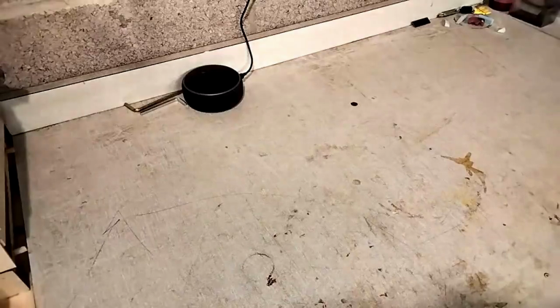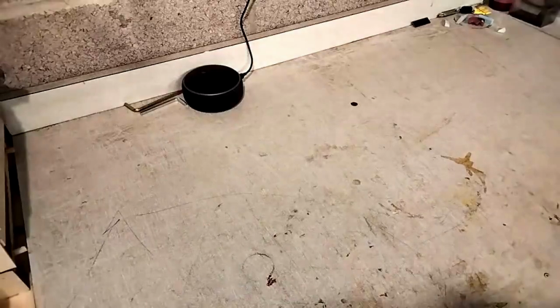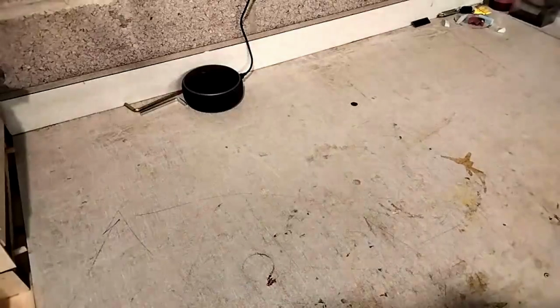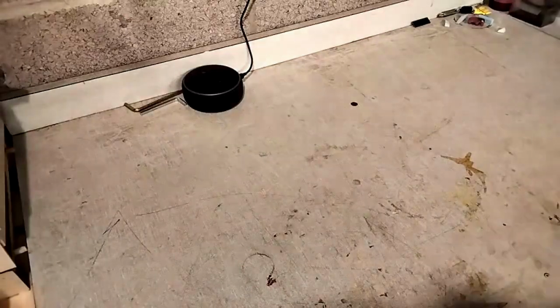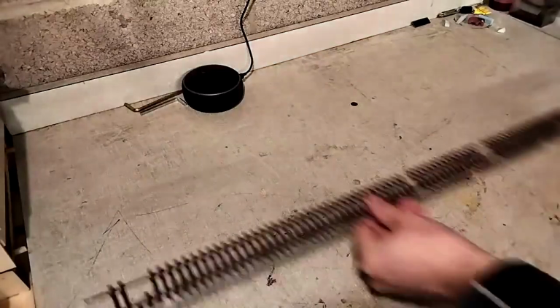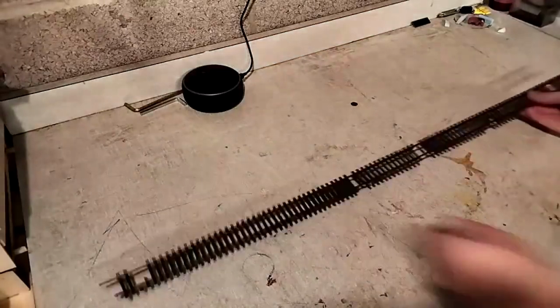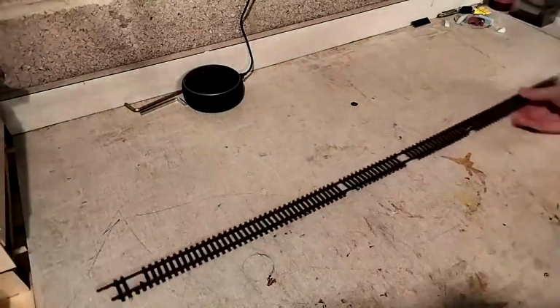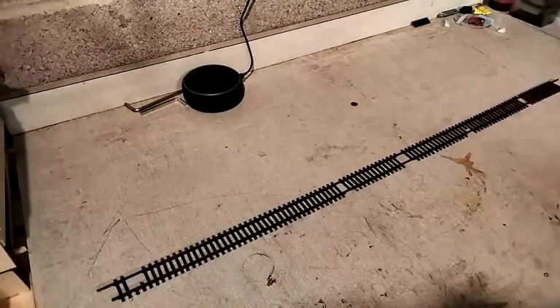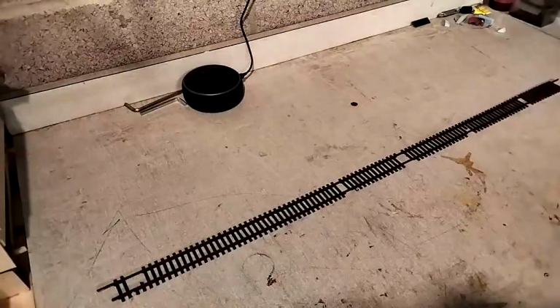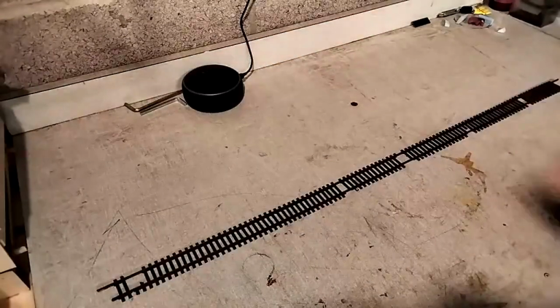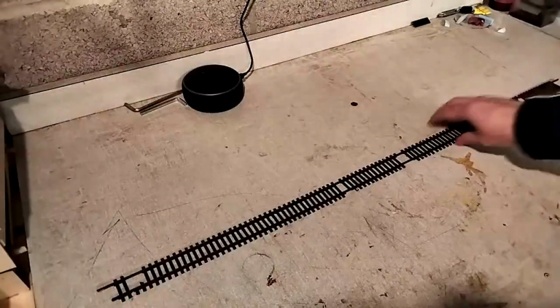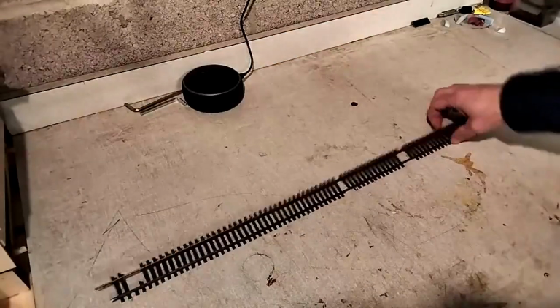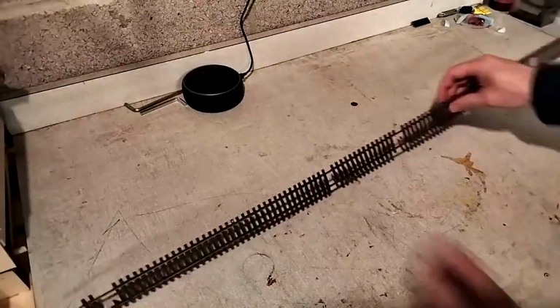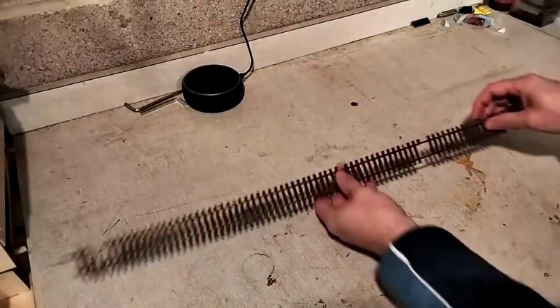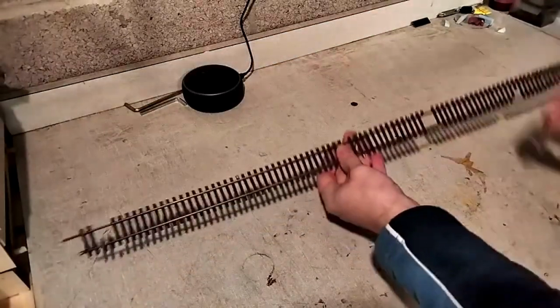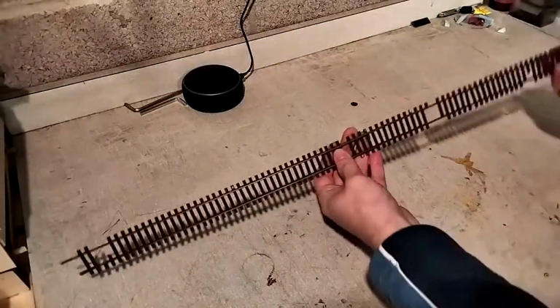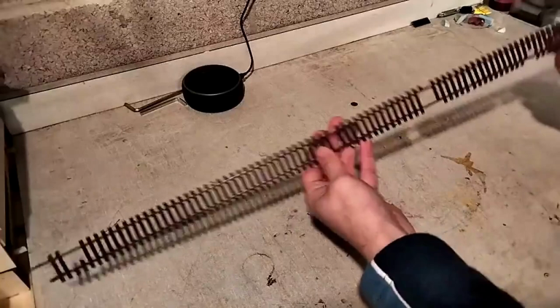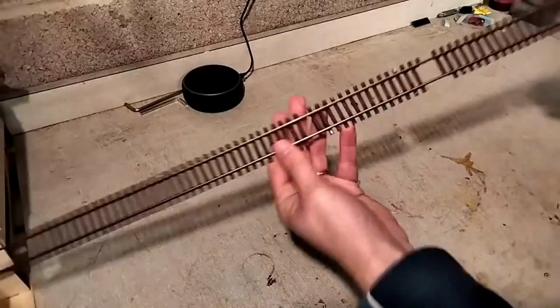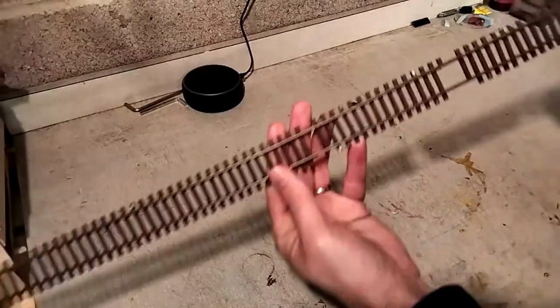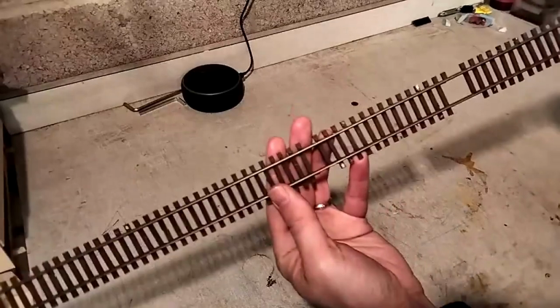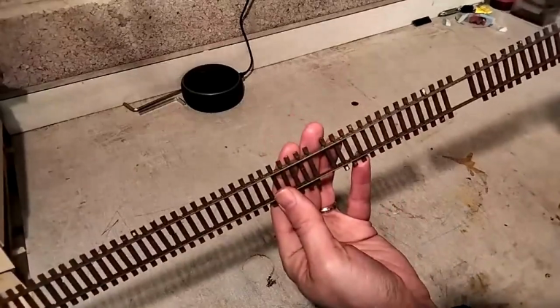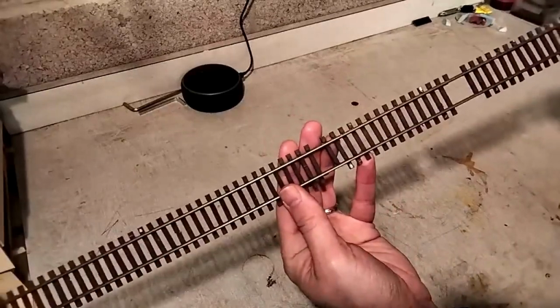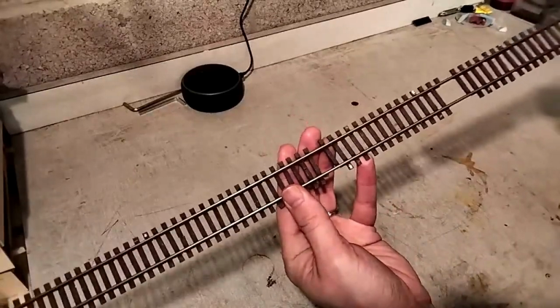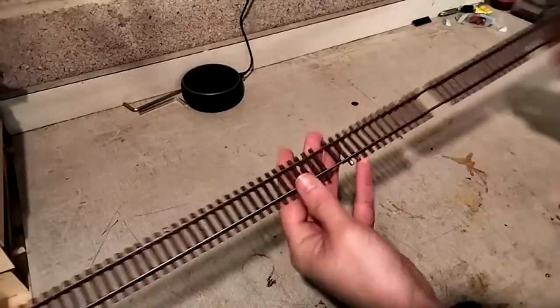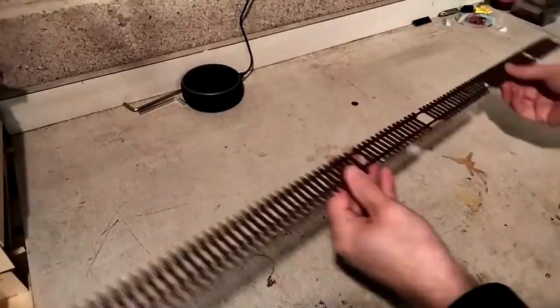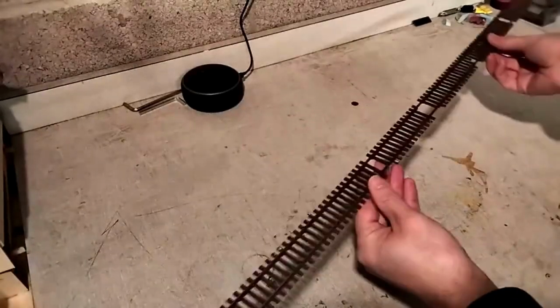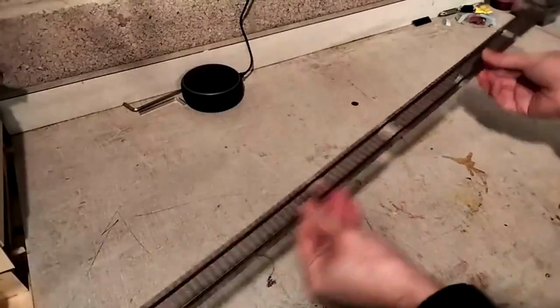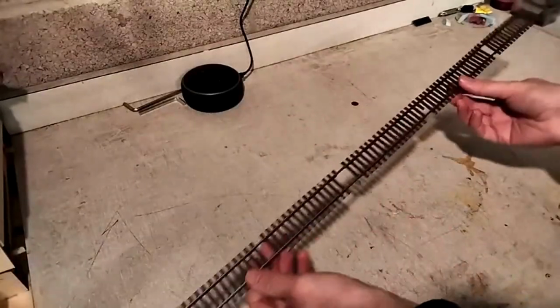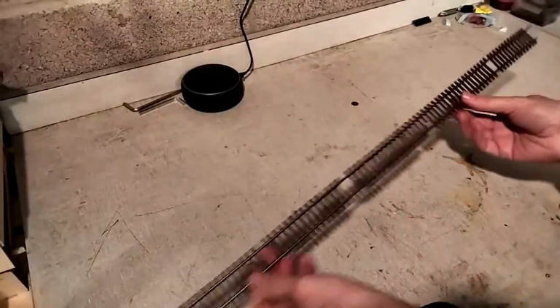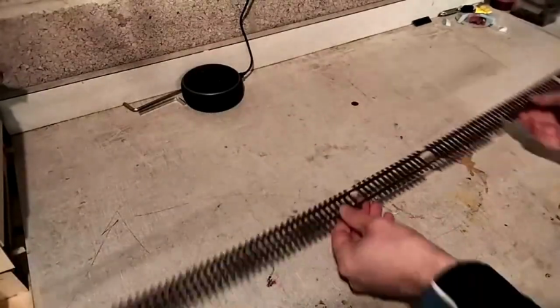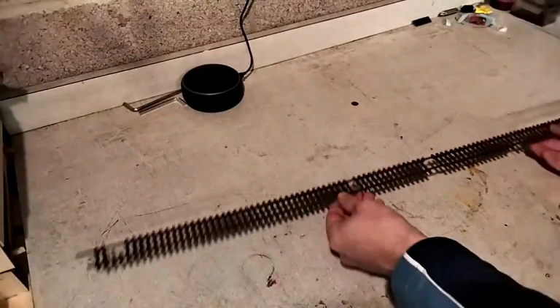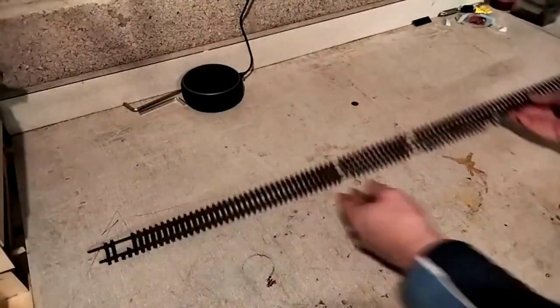I happen to have a length of flexi-track in my cupboard which will do just fine. It's old, but after a bit of a clean it'll be okay for a quick bit of testing.